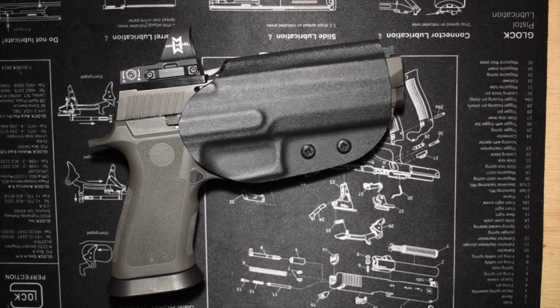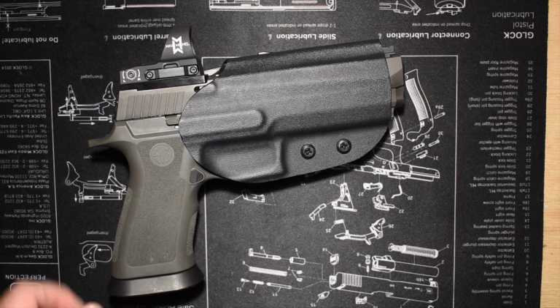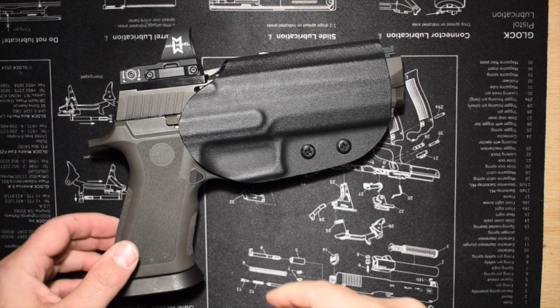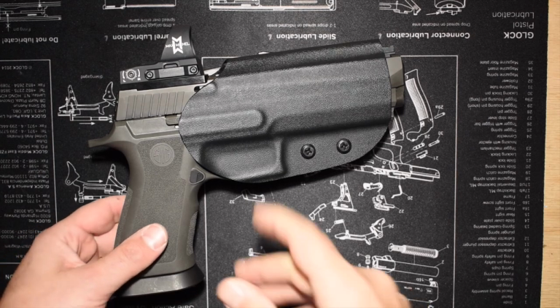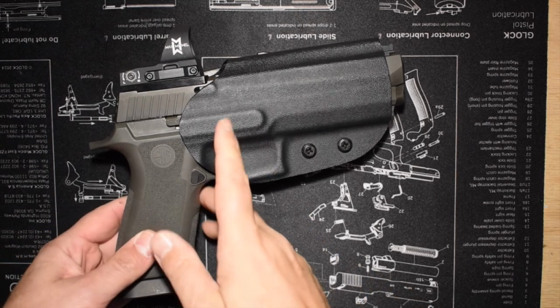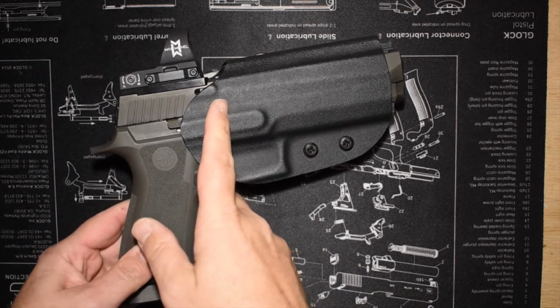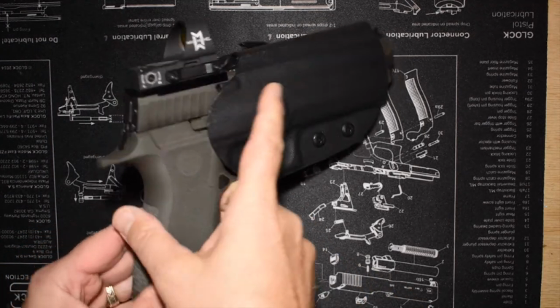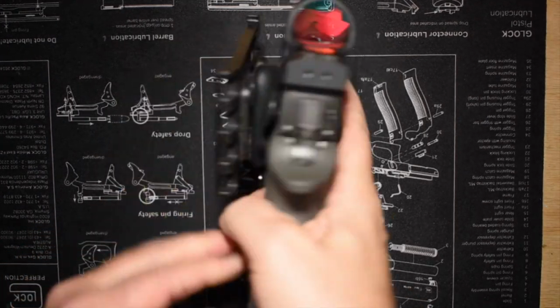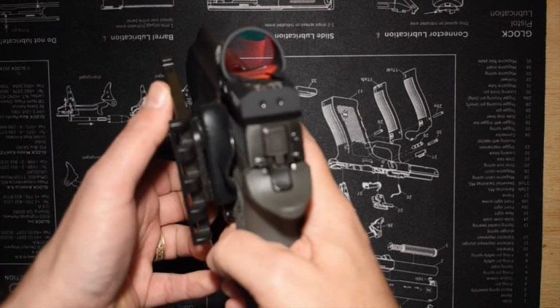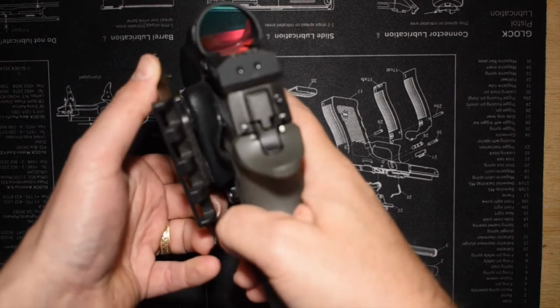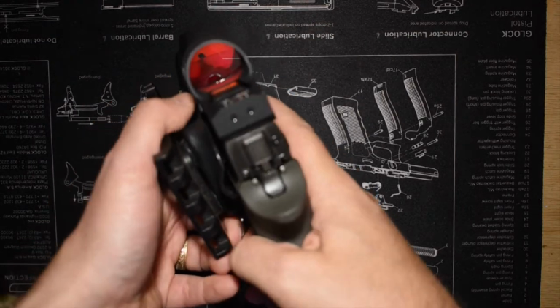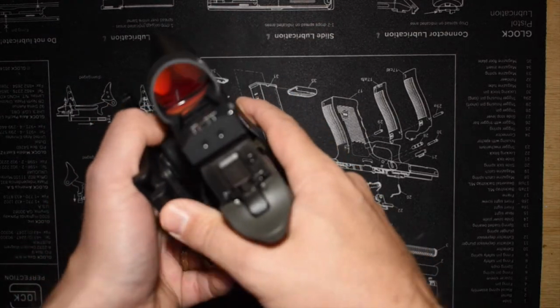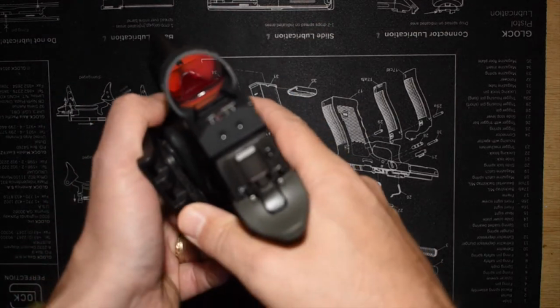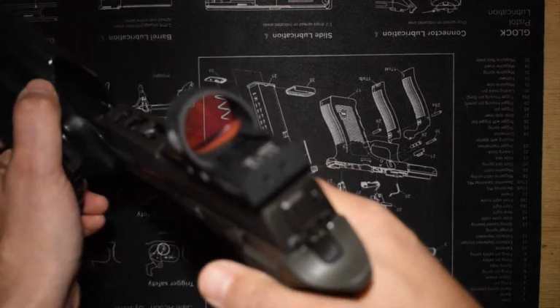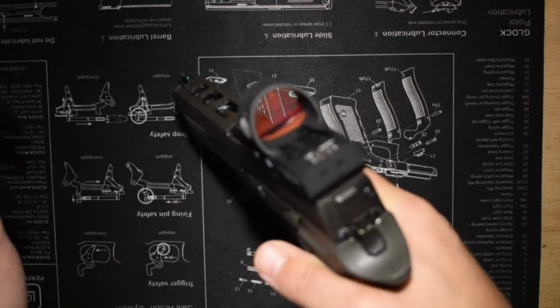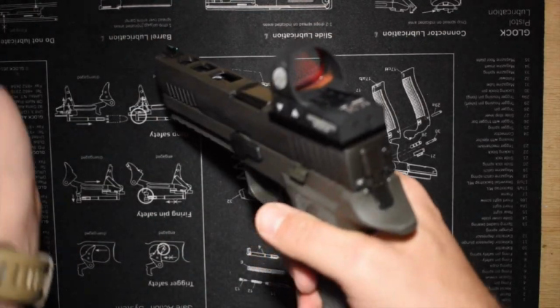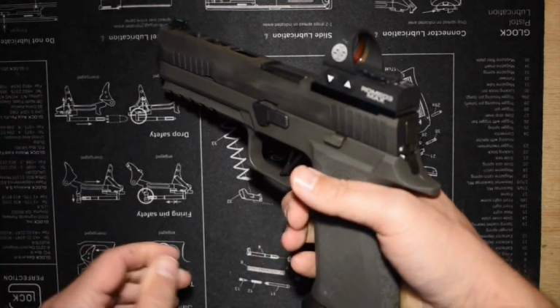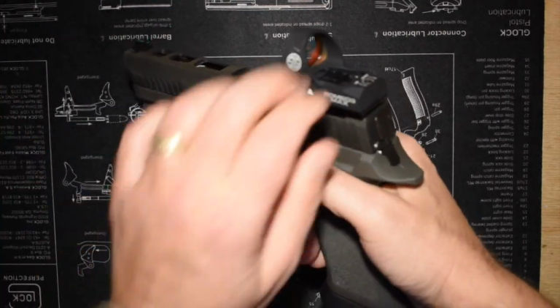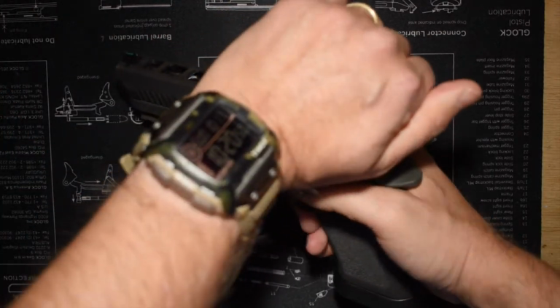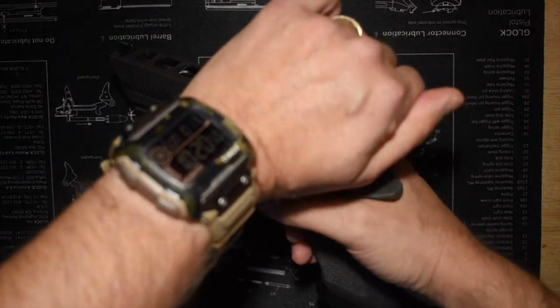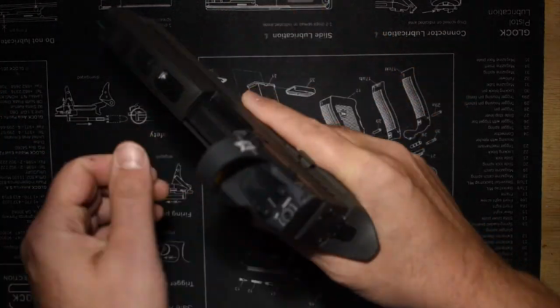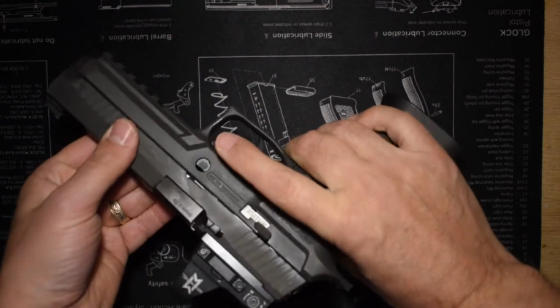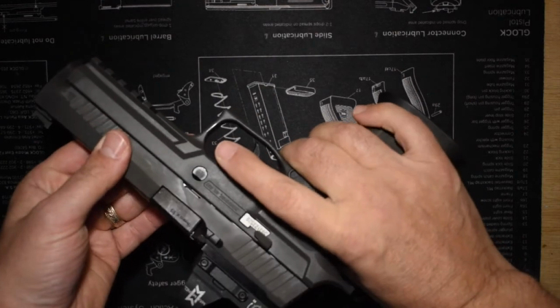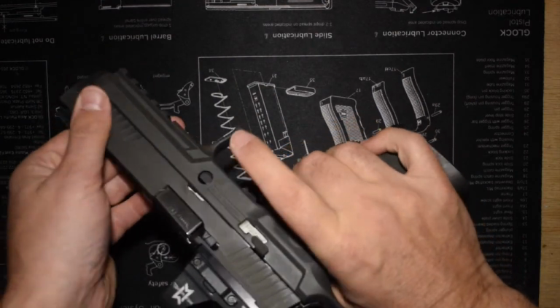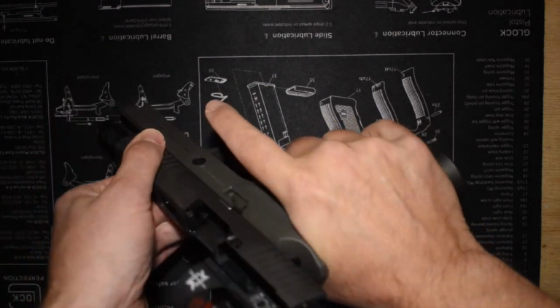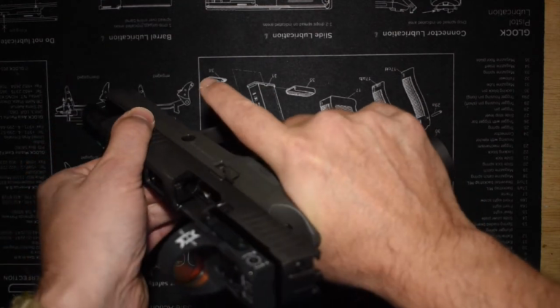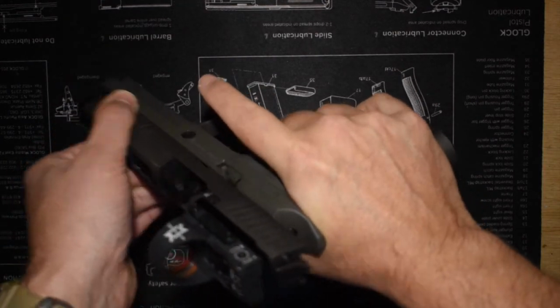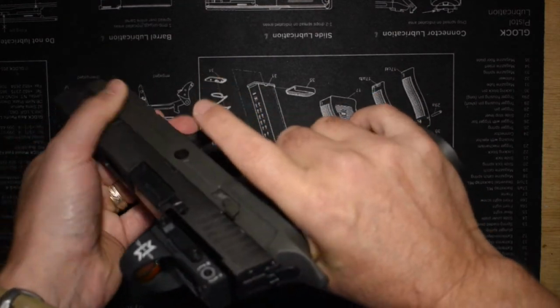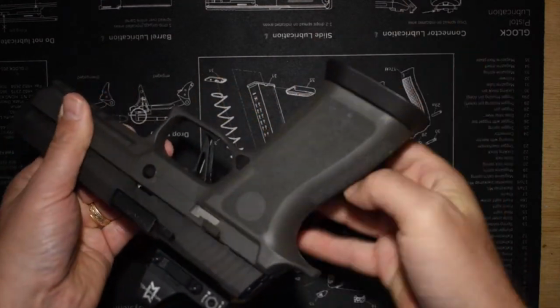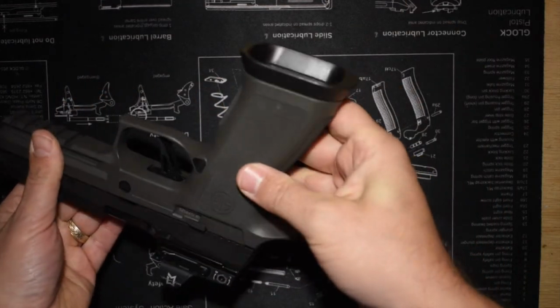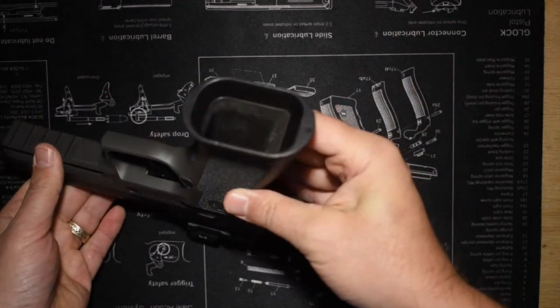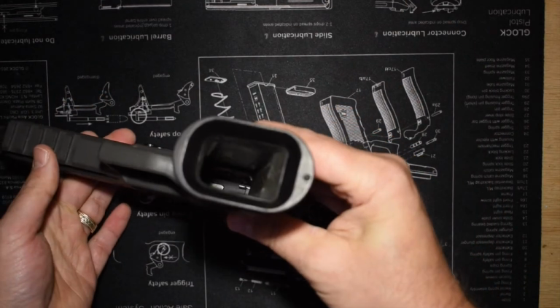Okay, welcome back everyone. So today I've got a quick install video with my Go Guns gas pedal. For YouTube, this isn't a modification — this is just changing the takedown lever.